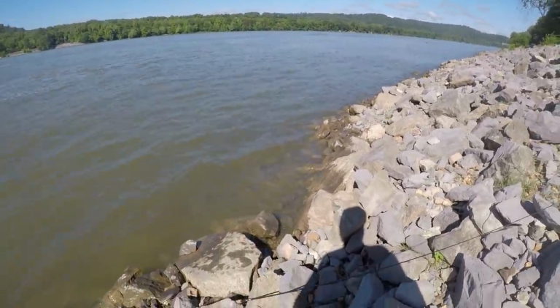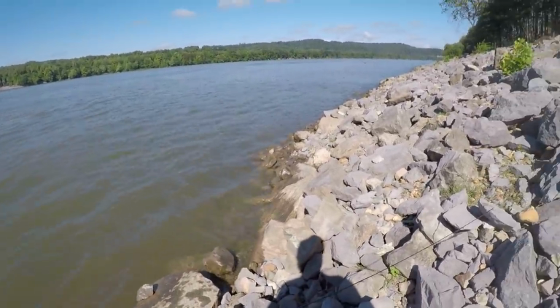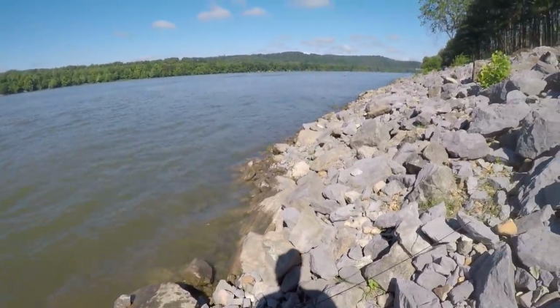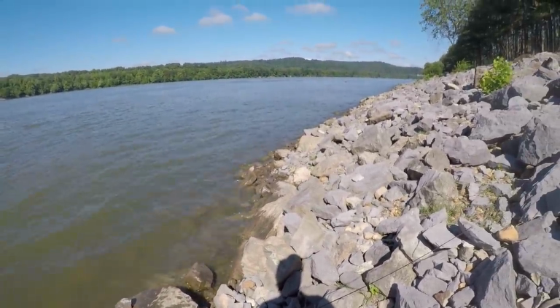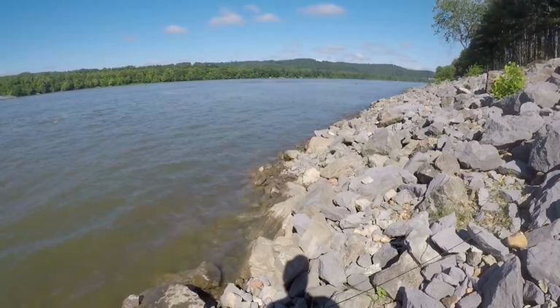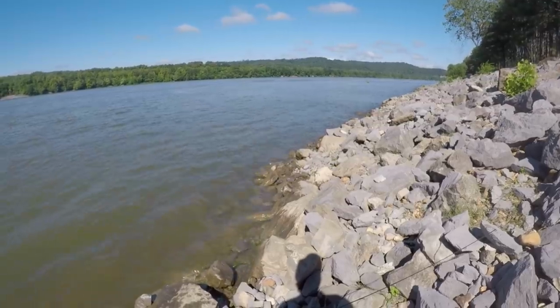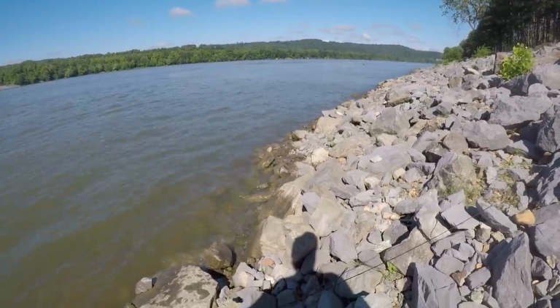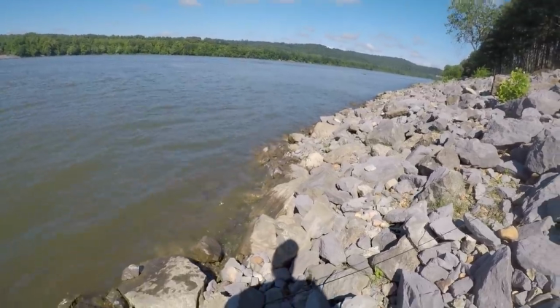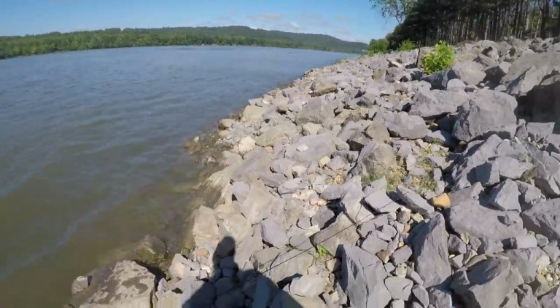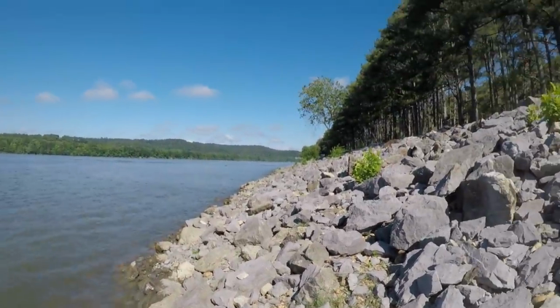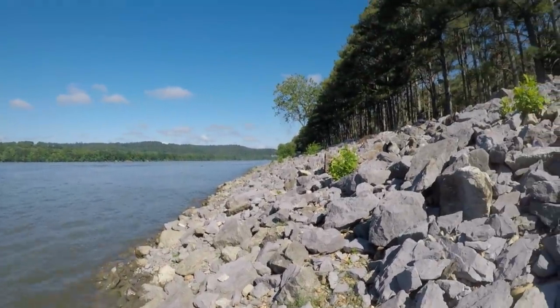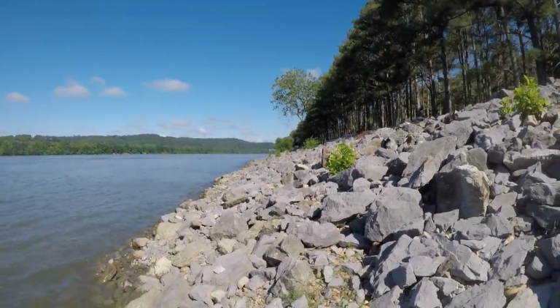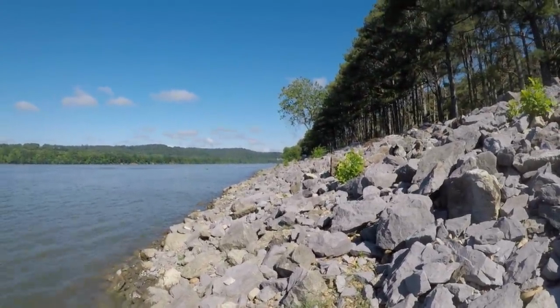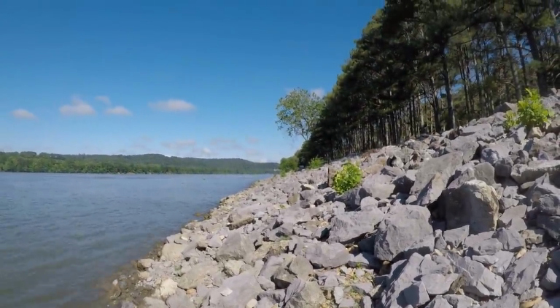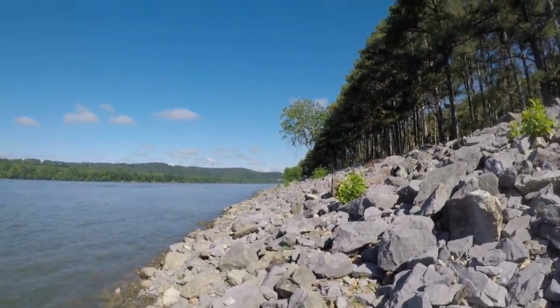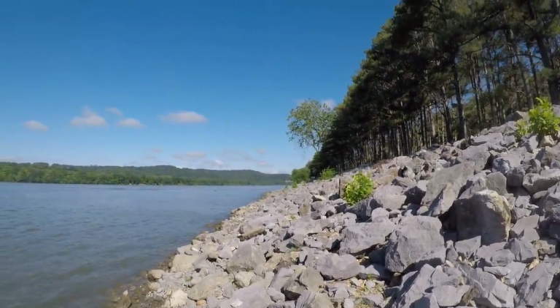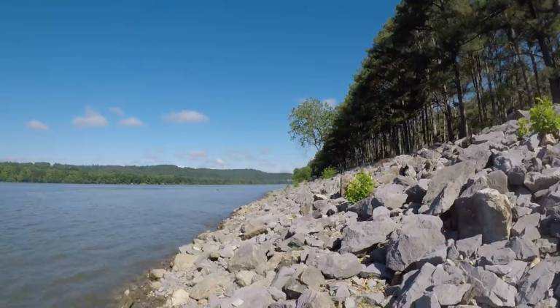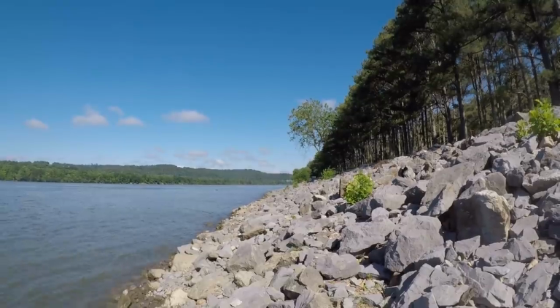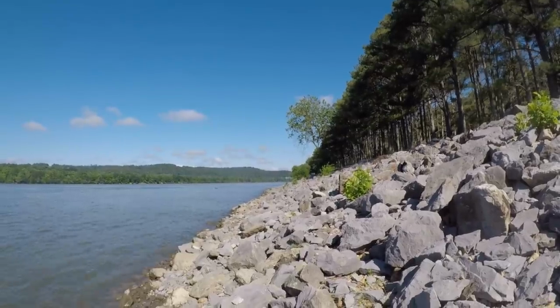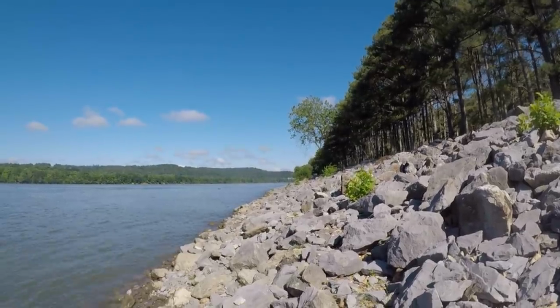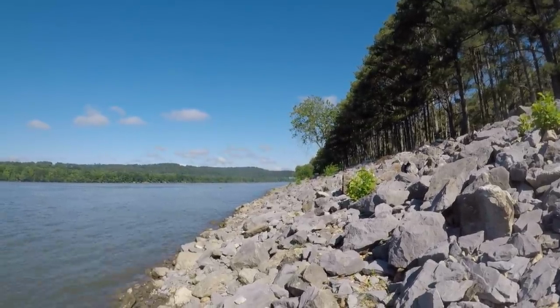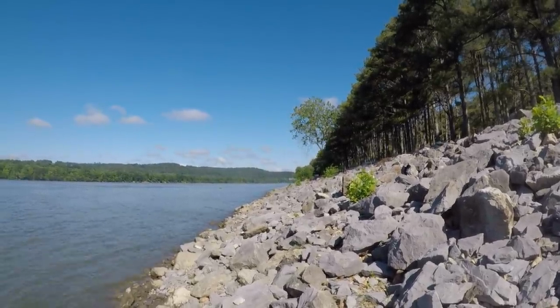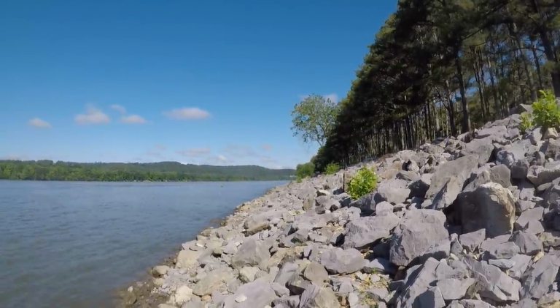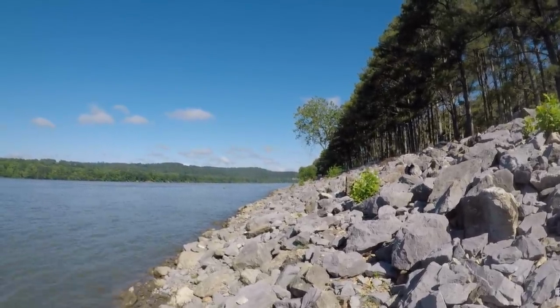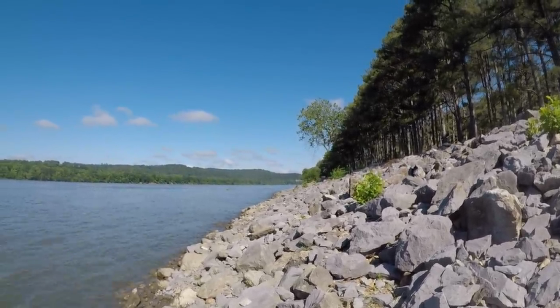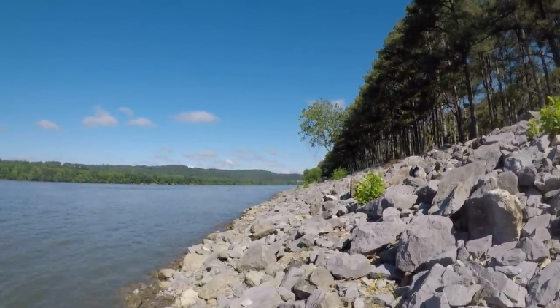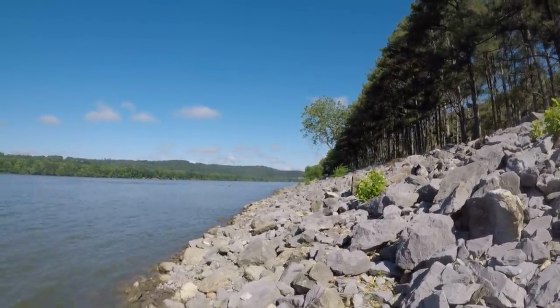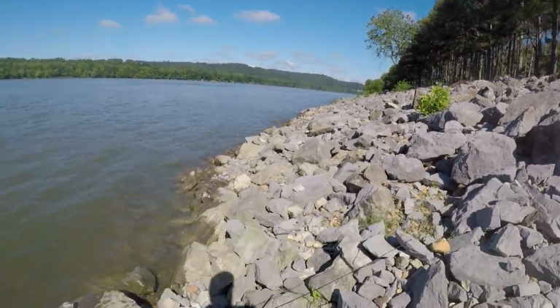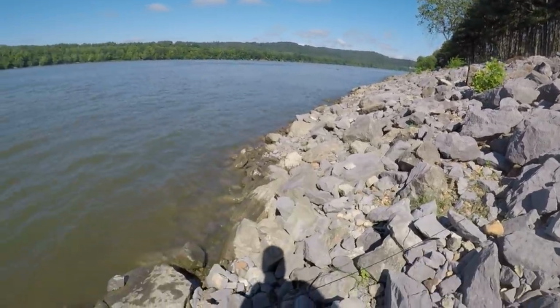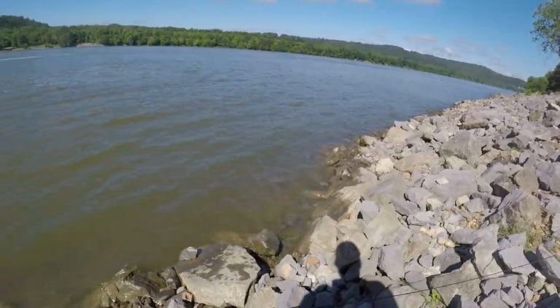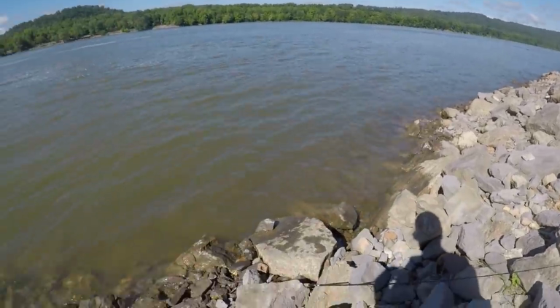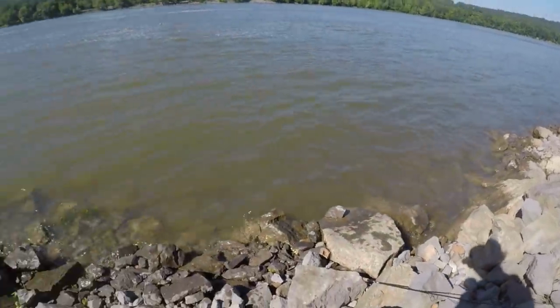Walking down through here. Hey, can y'all see that bird? He's a long ways away, but he's hunting. He's trying to say, come over here and fish here too. He knows what he's doing.